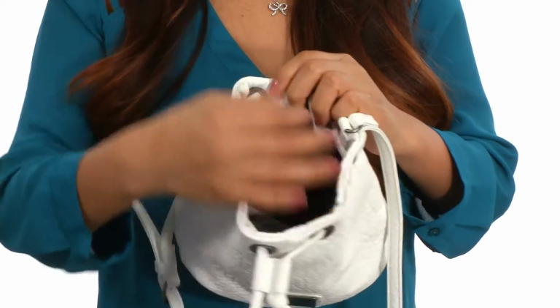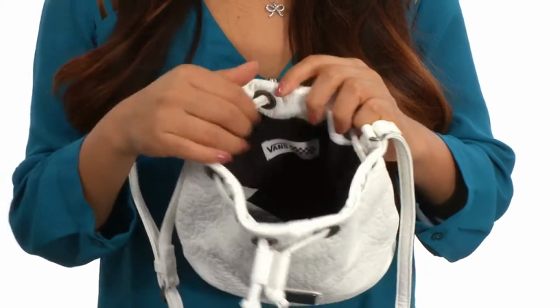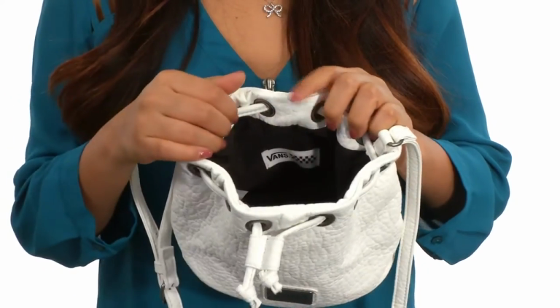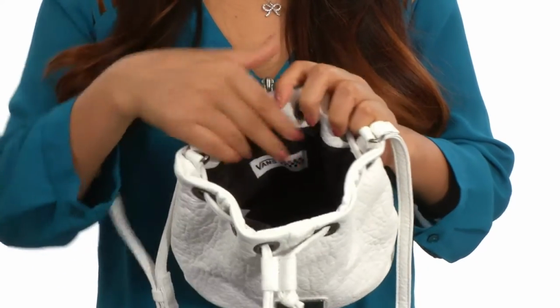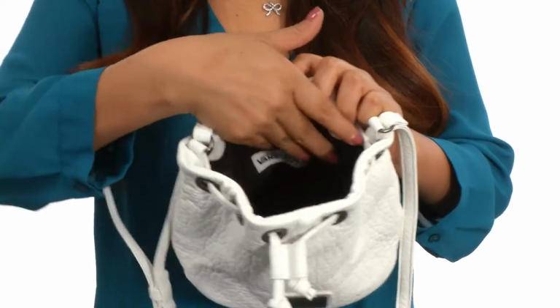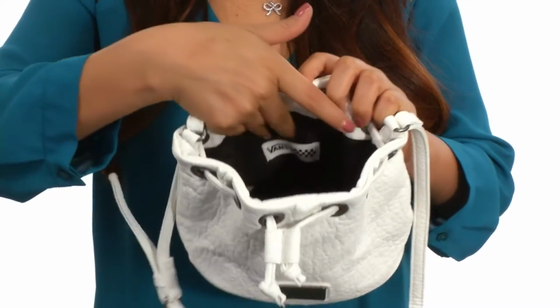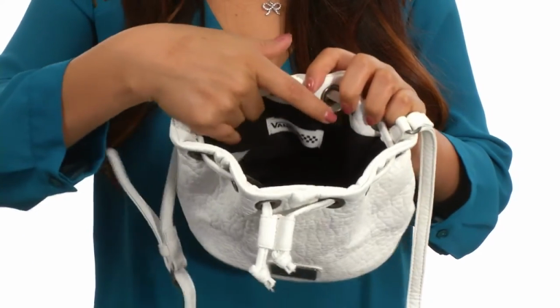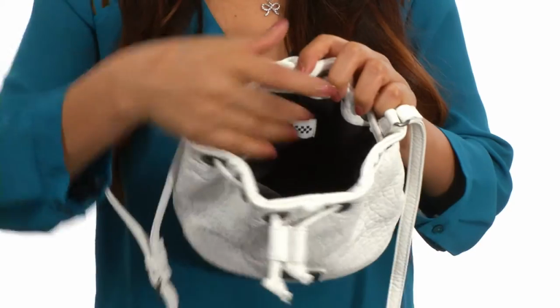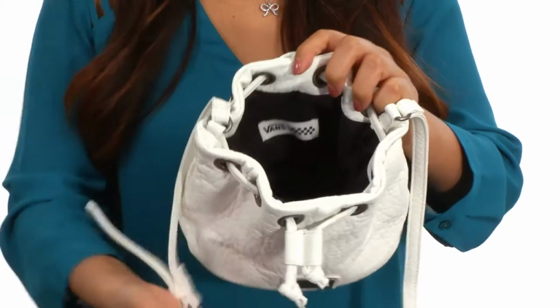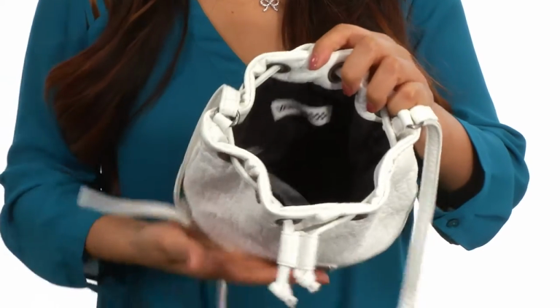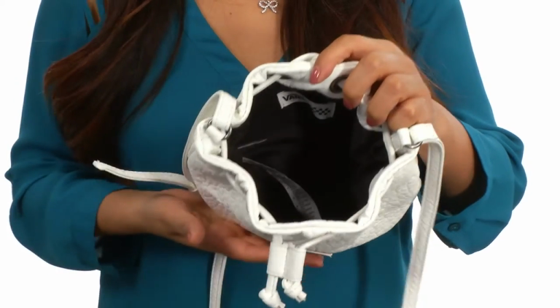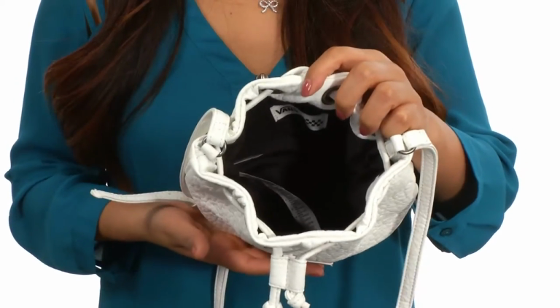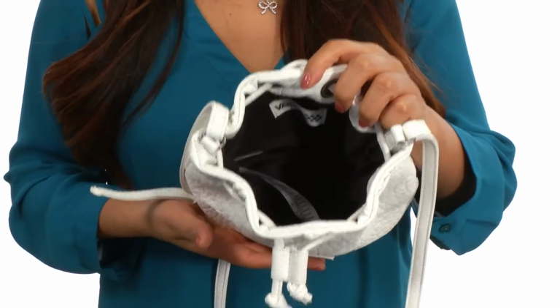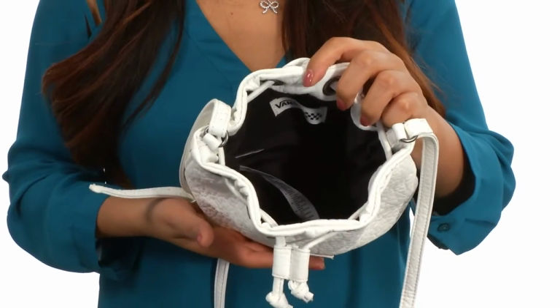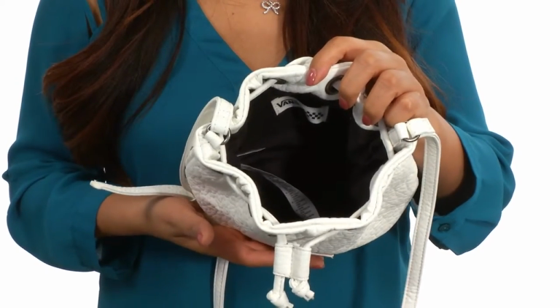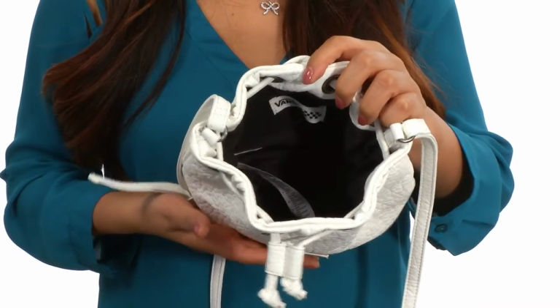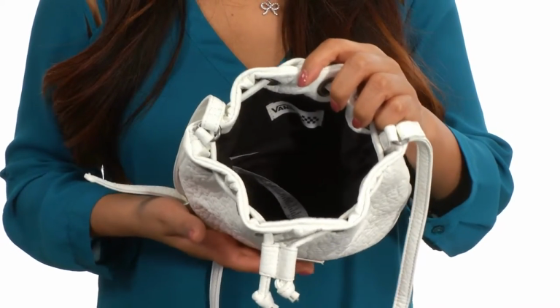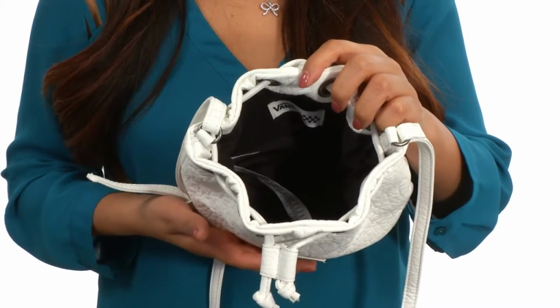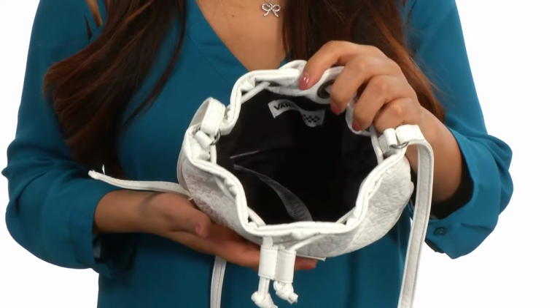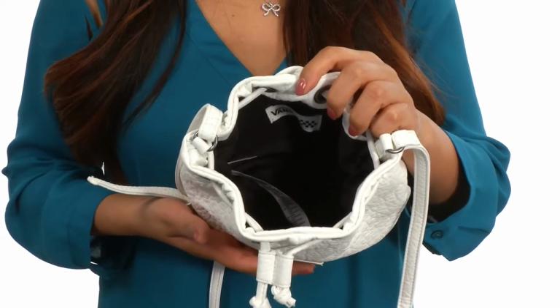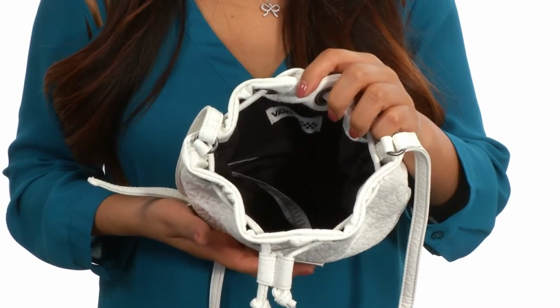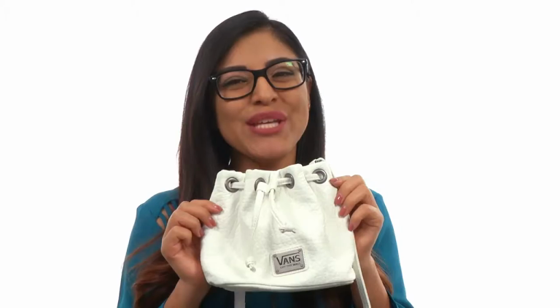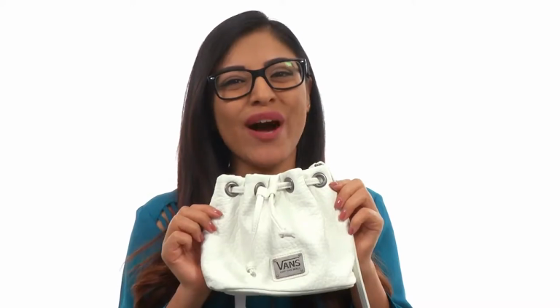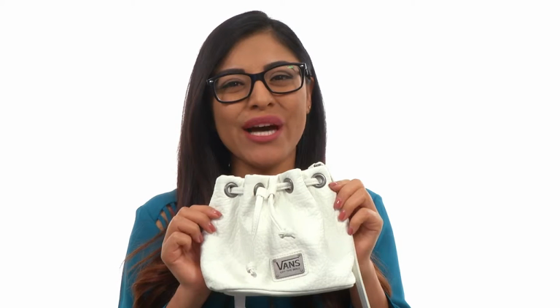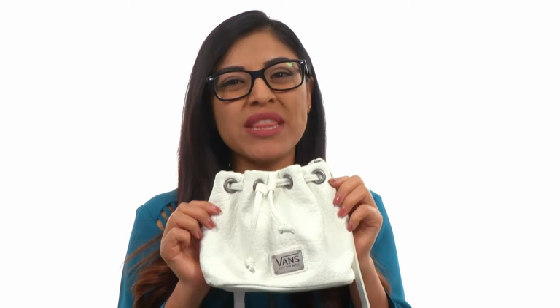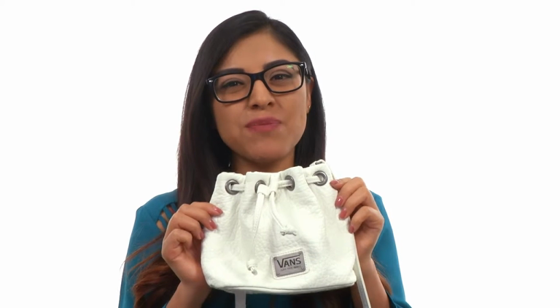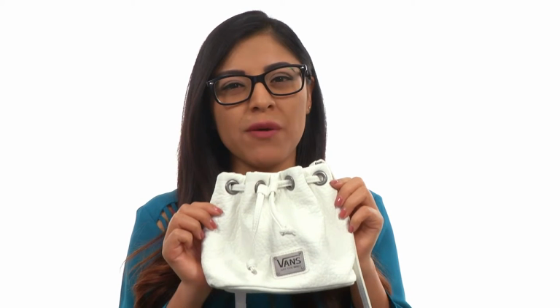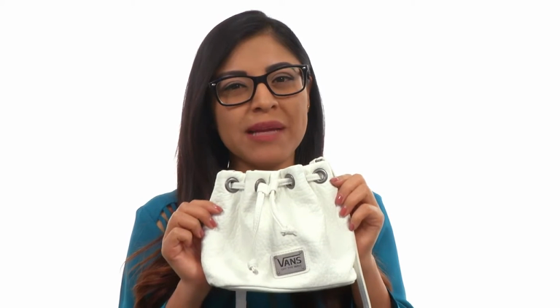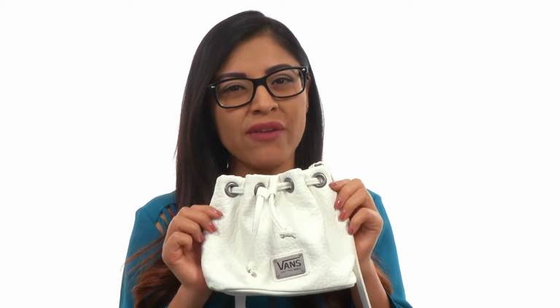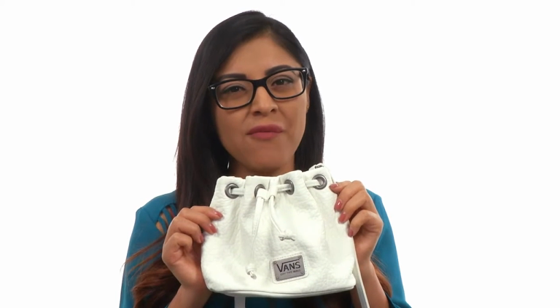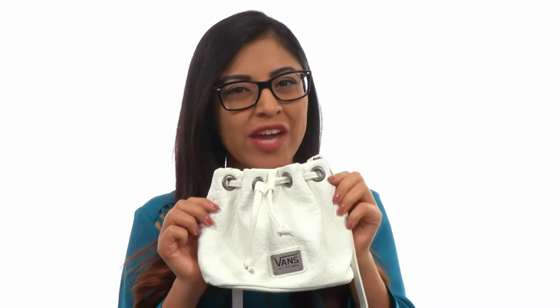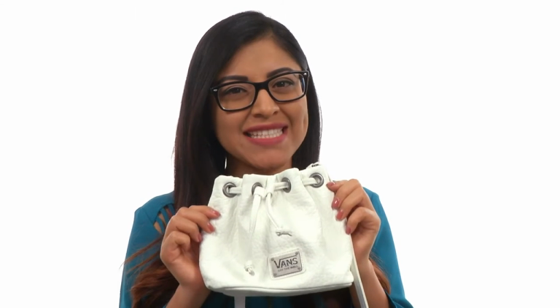There's a back wall zipper pocket and plenty of room for all of your small accessories. You'll fall in love with this beautiful bucket bag from Vans.